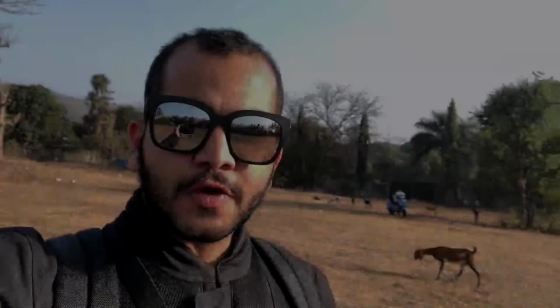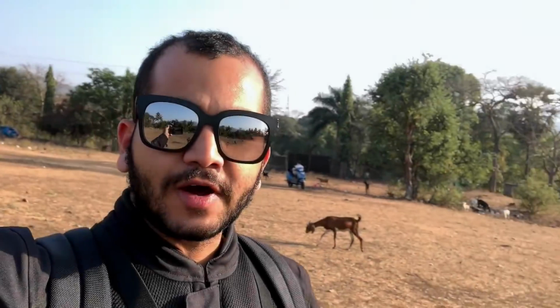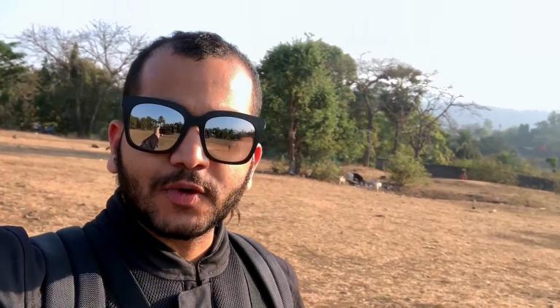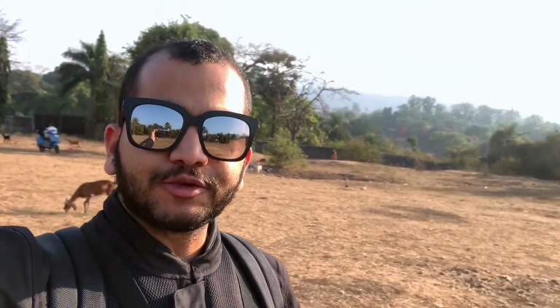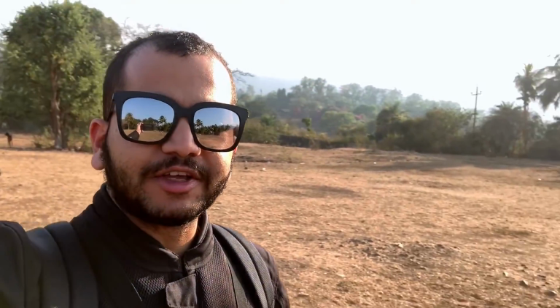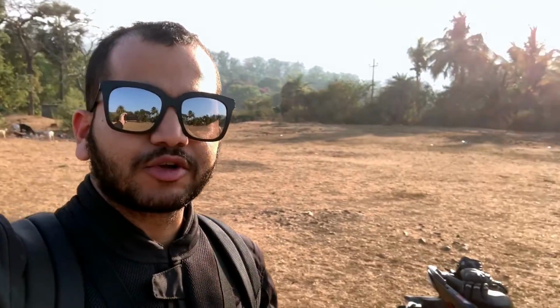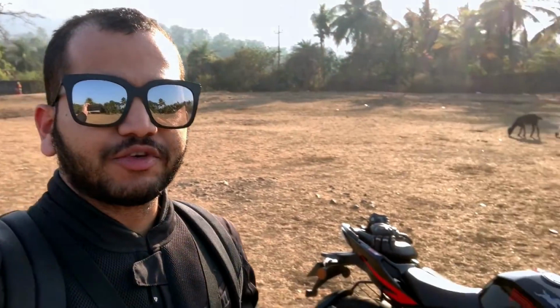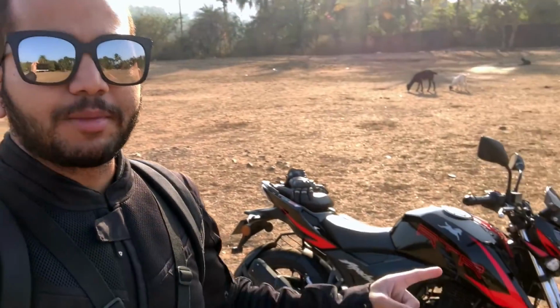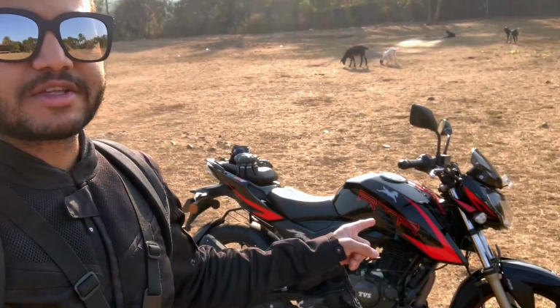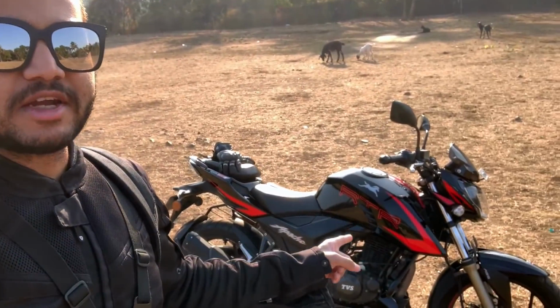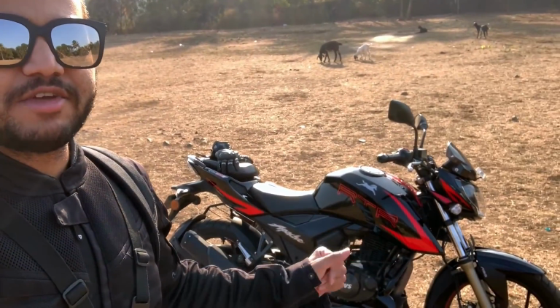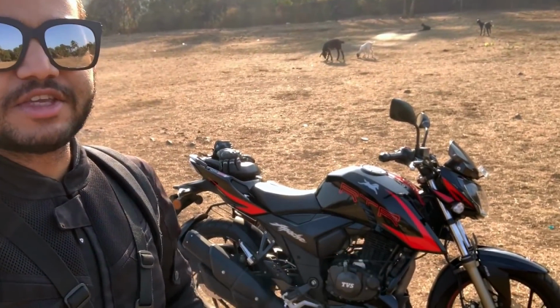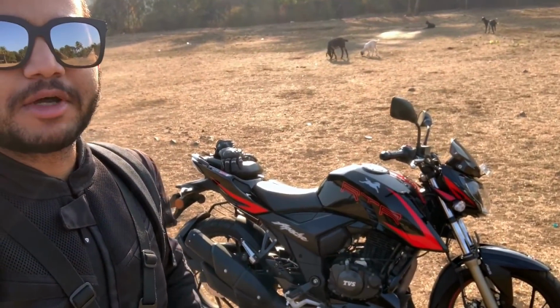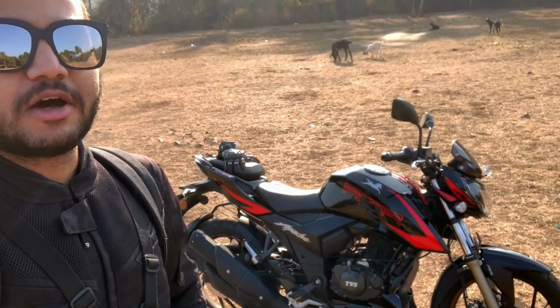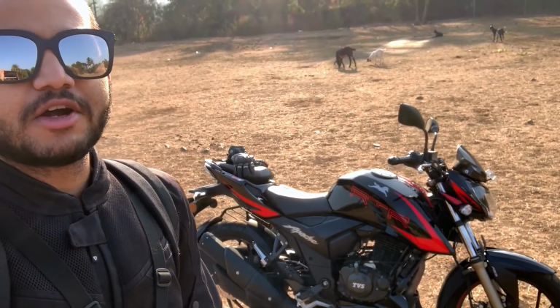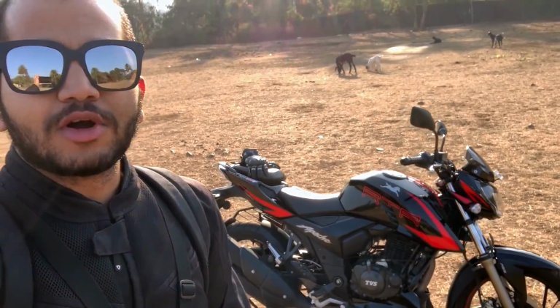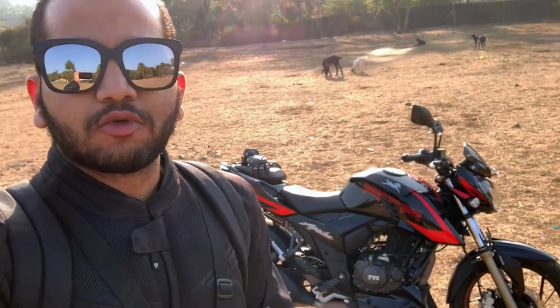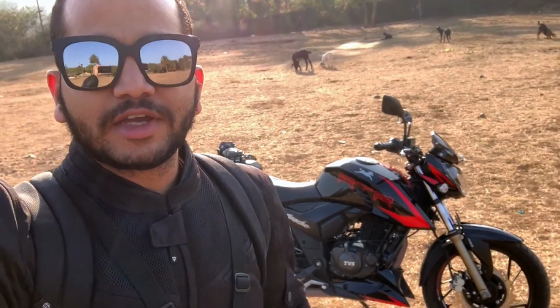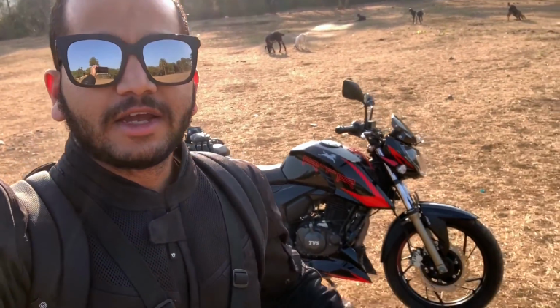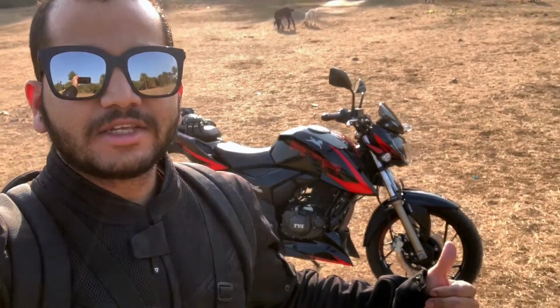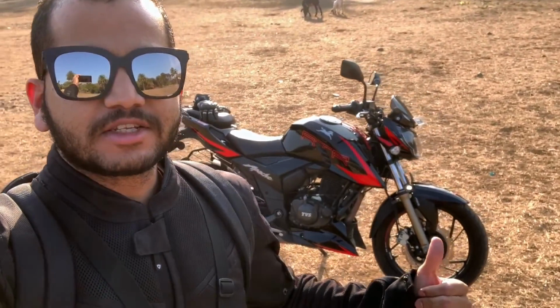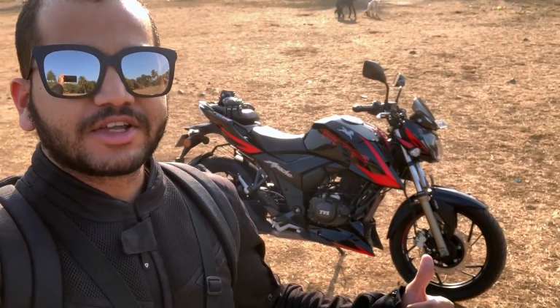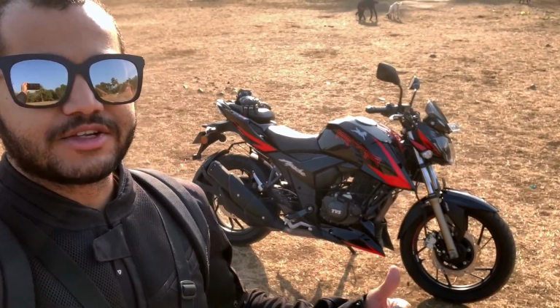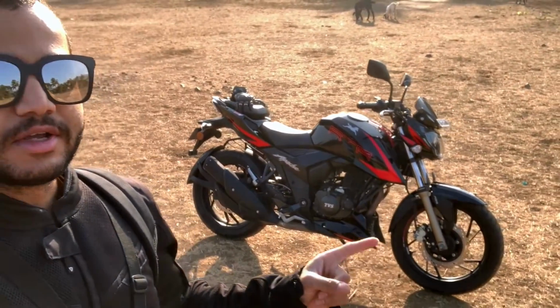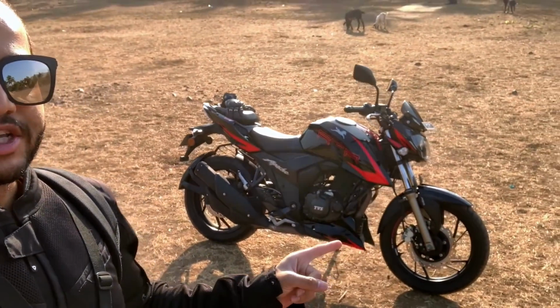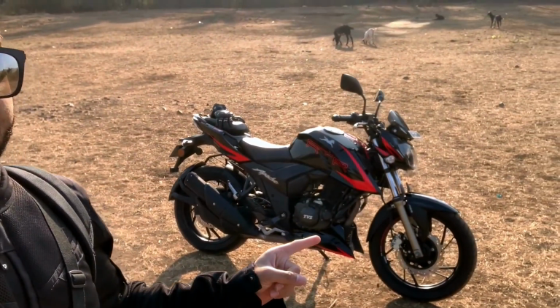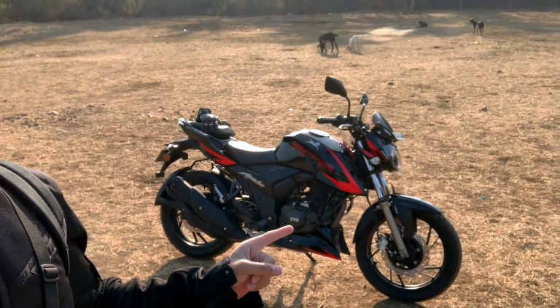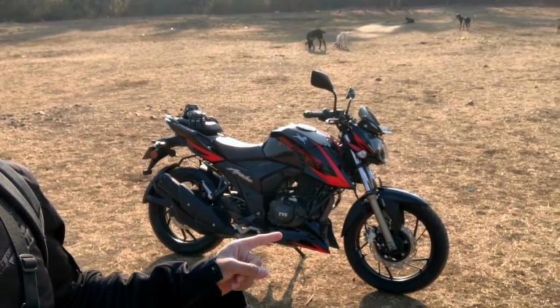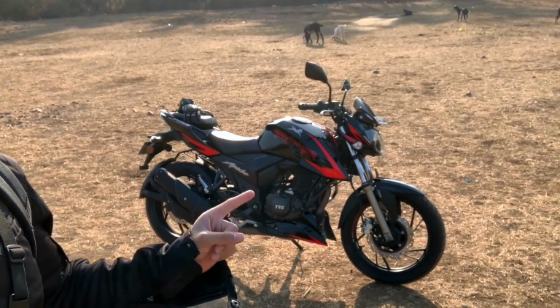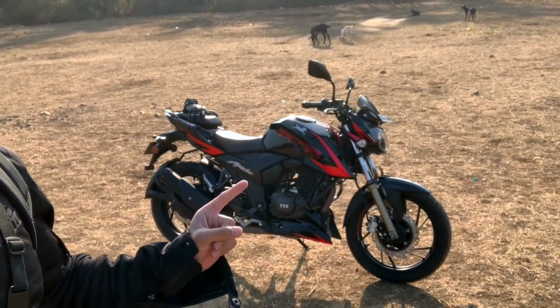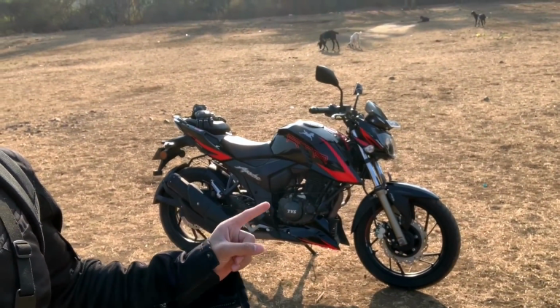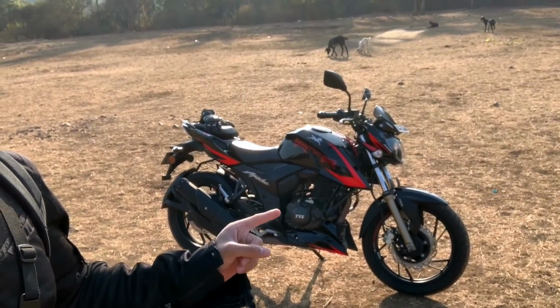Hello guys, welcome to Shifting Gears and in this video, I am going to check the APACHE RTR200 4V and this is the race edition. In this bike, you get a slipper assist clutch.